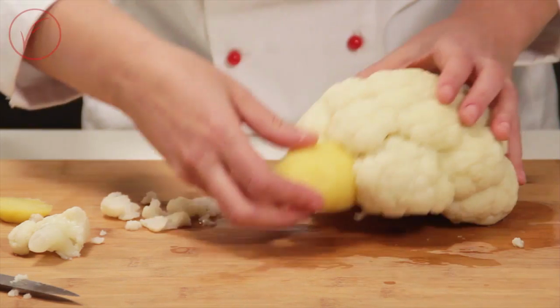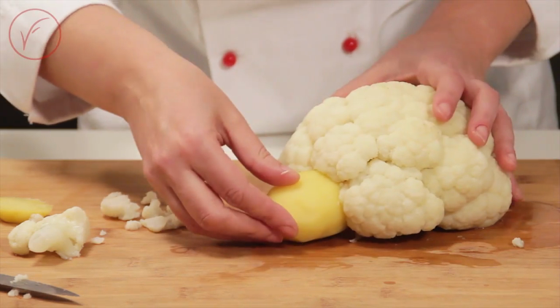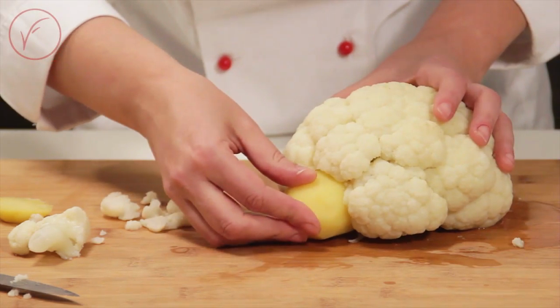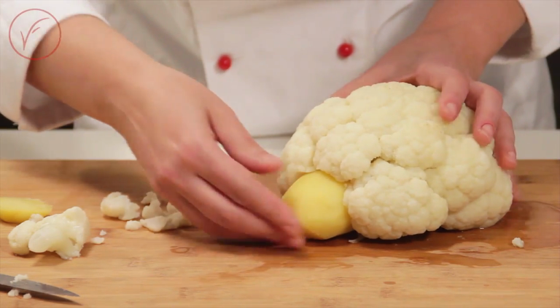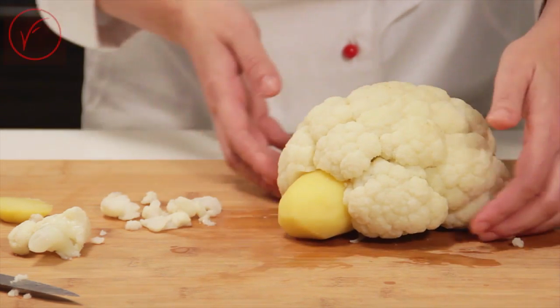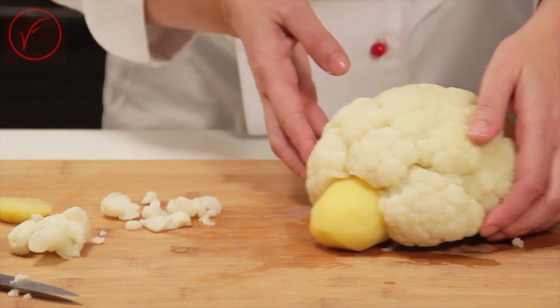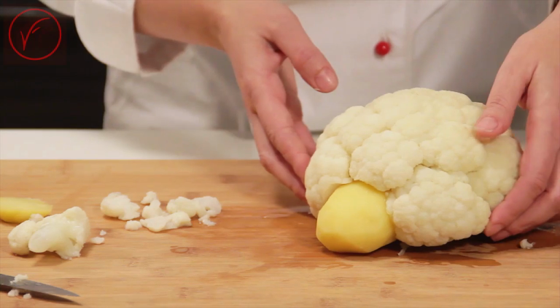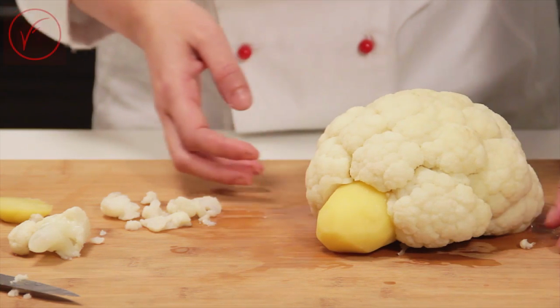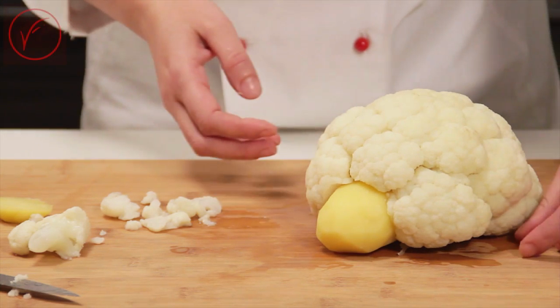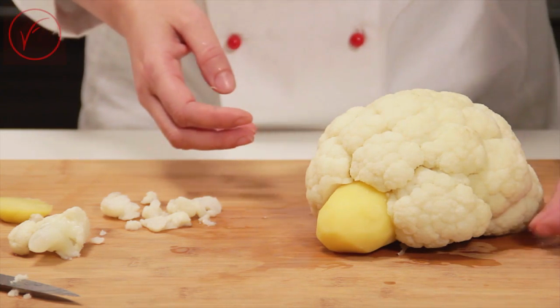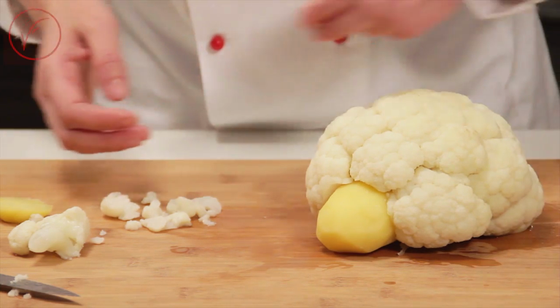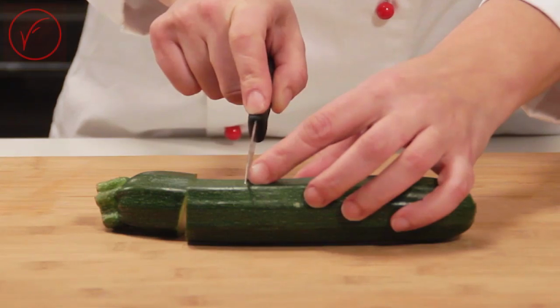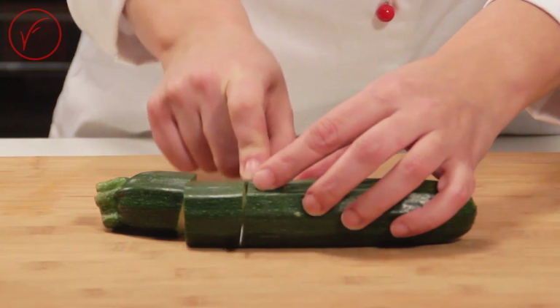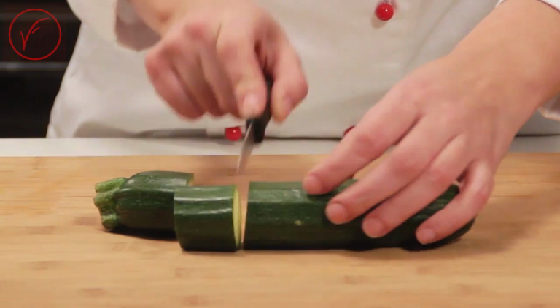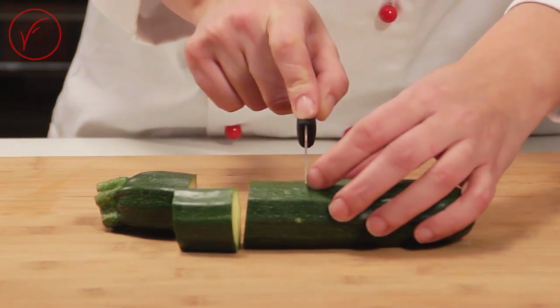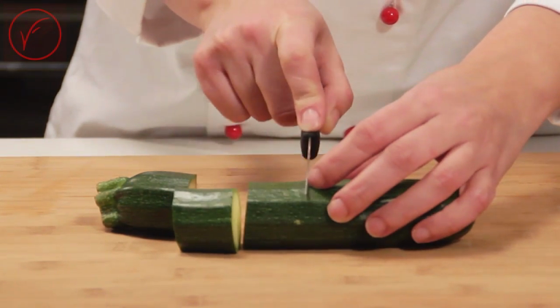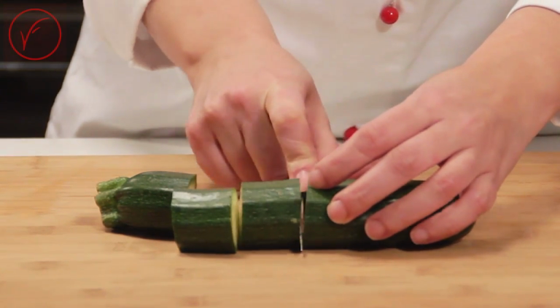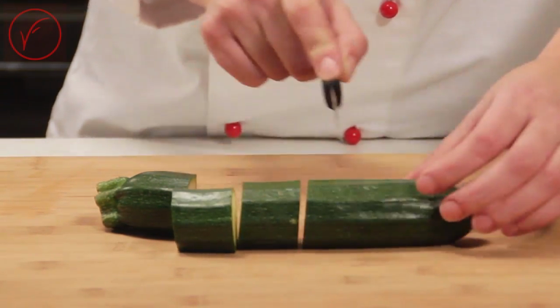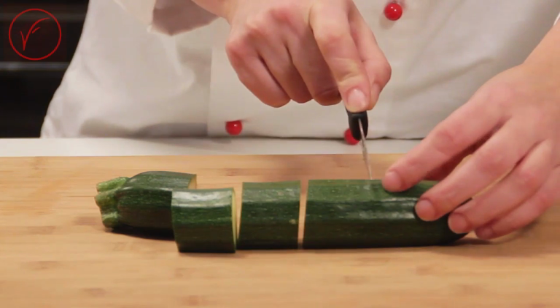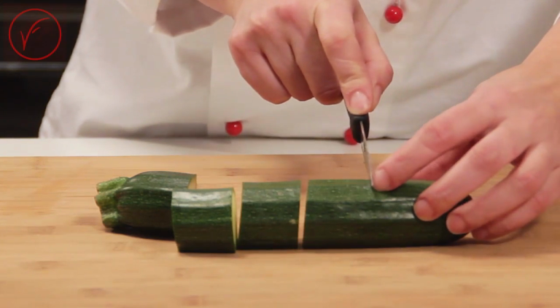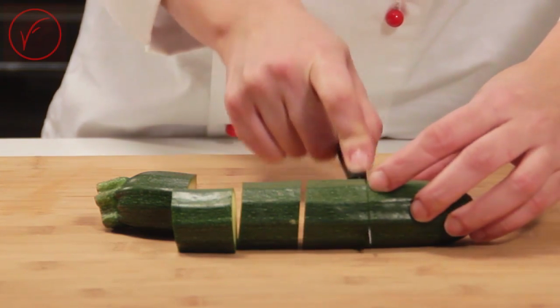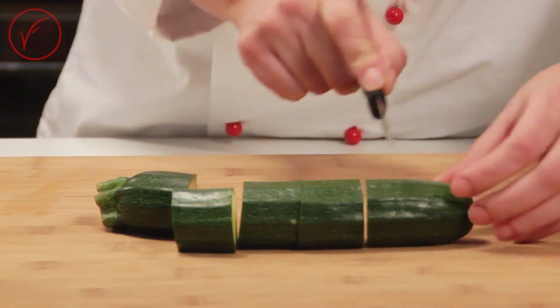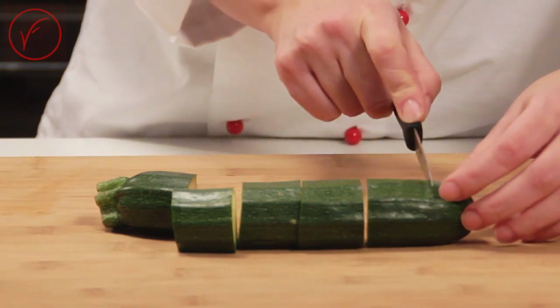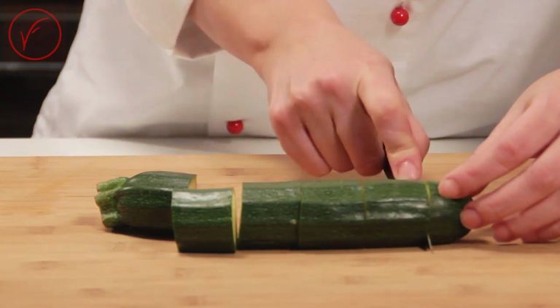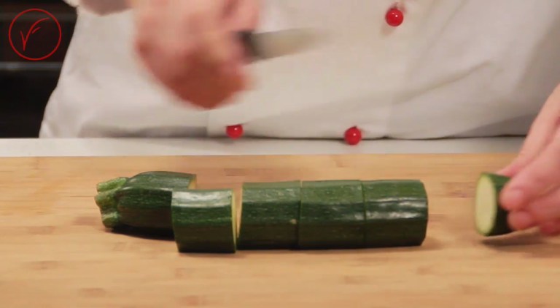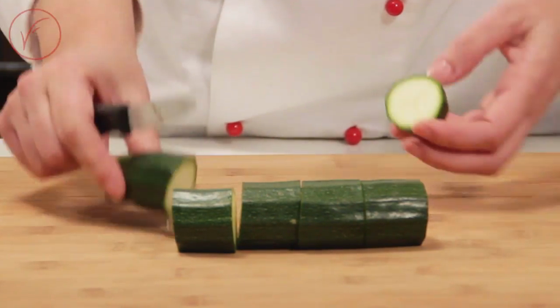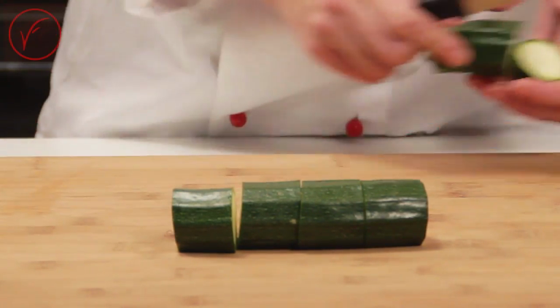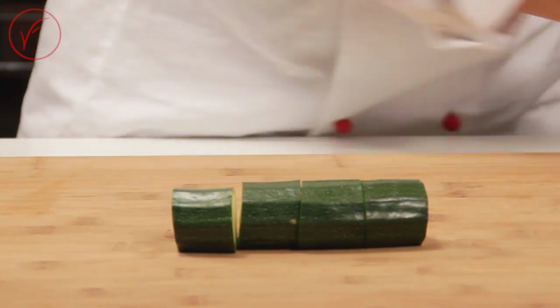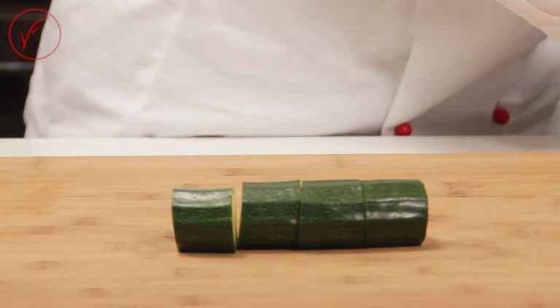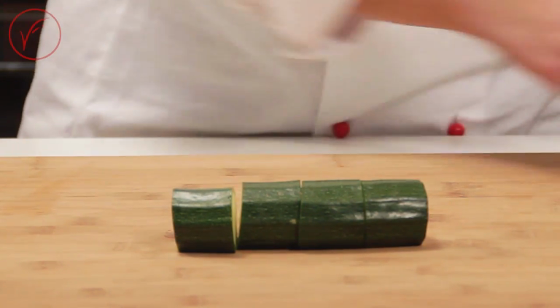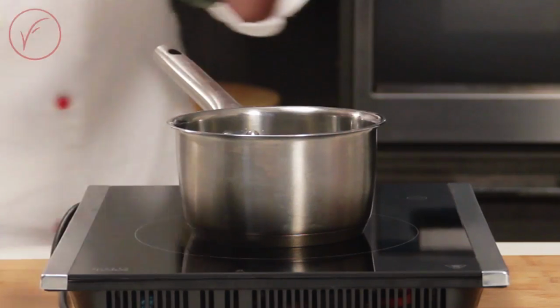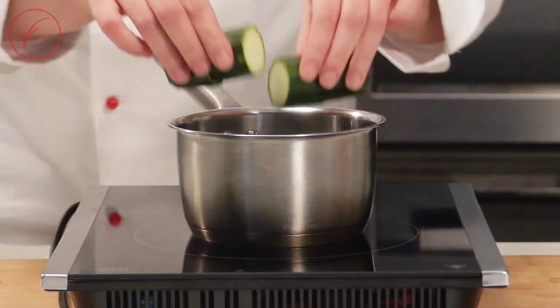When you slice cauliflower for serving, remember to remove the toothpicks. Let's make the legs. Cut the zucchini into 4 sections of 1 inch each. Blanch the zucchini and set aside.